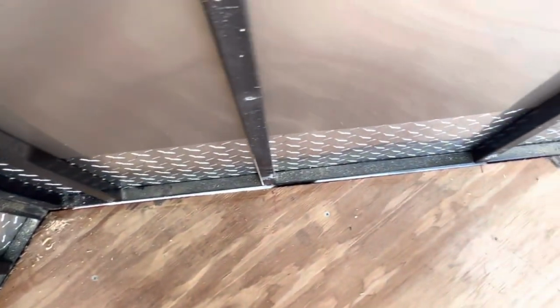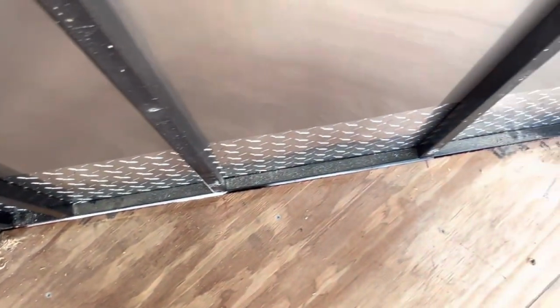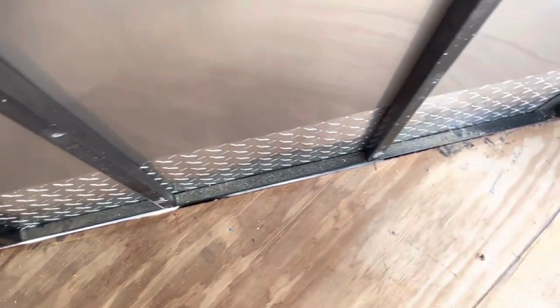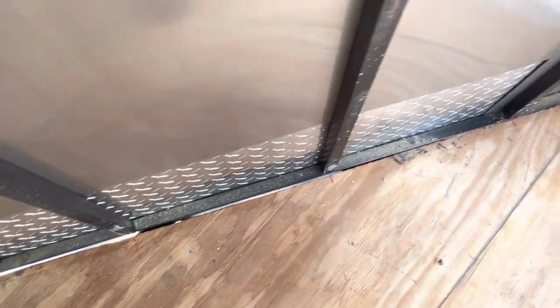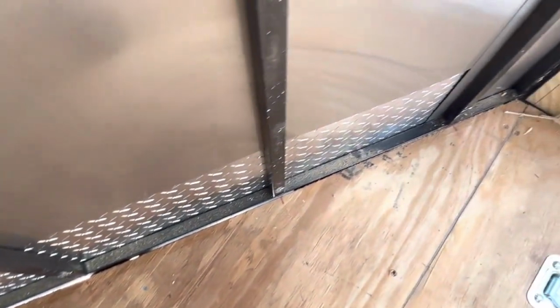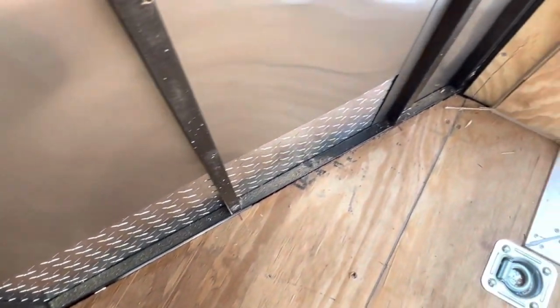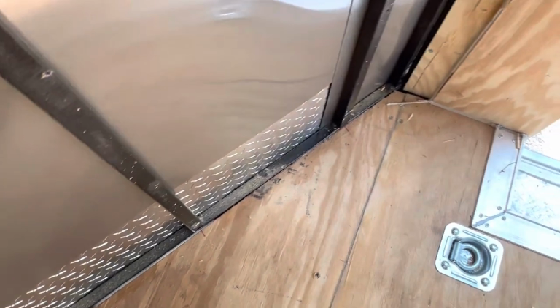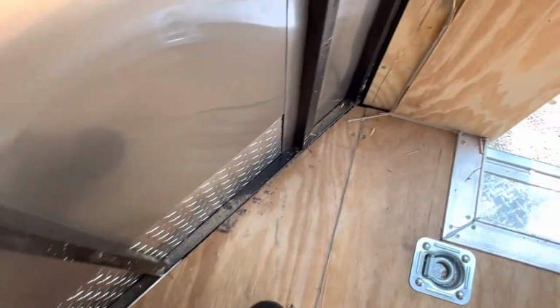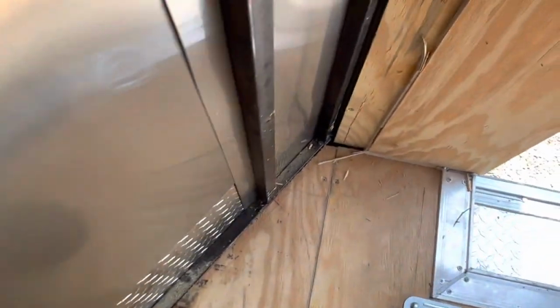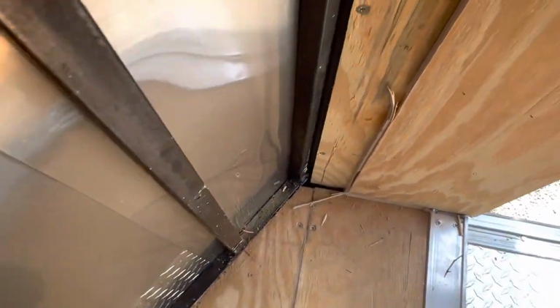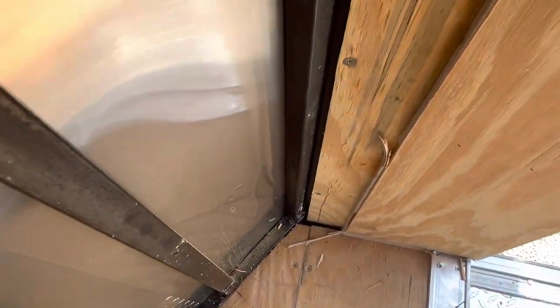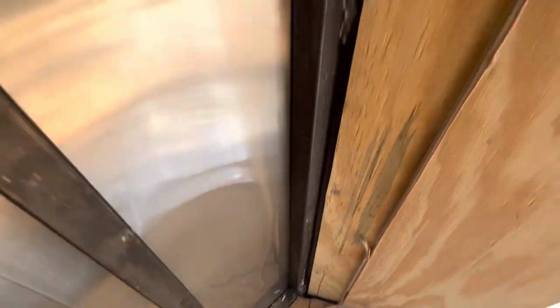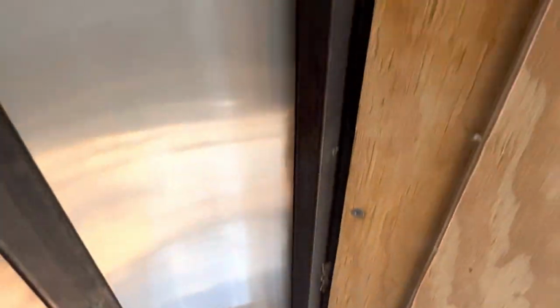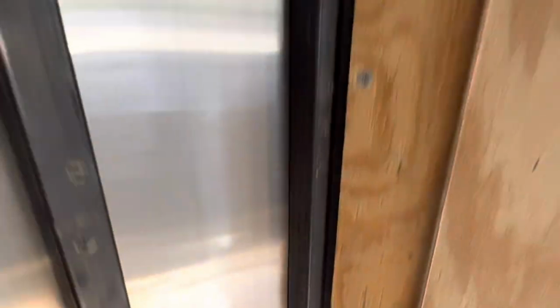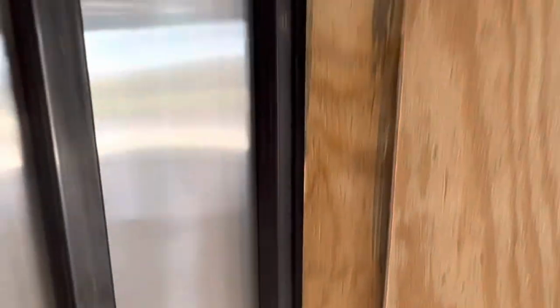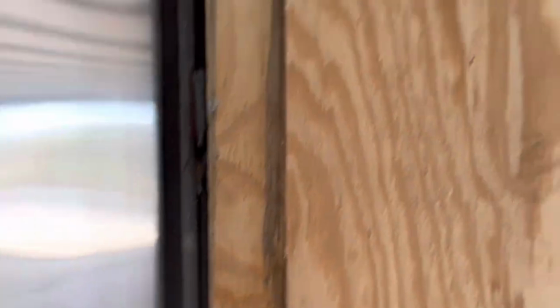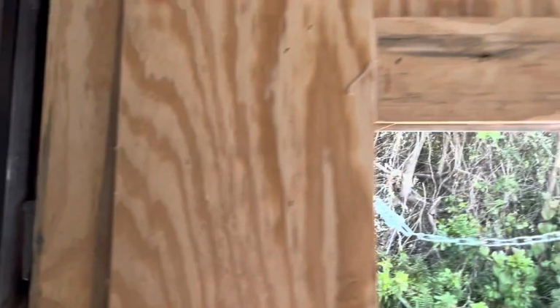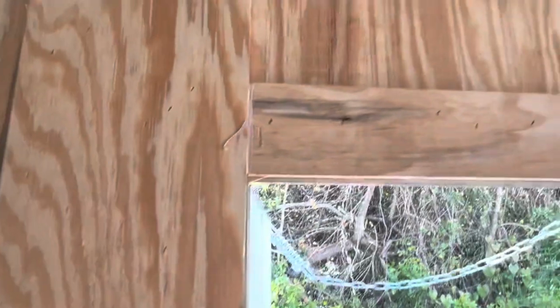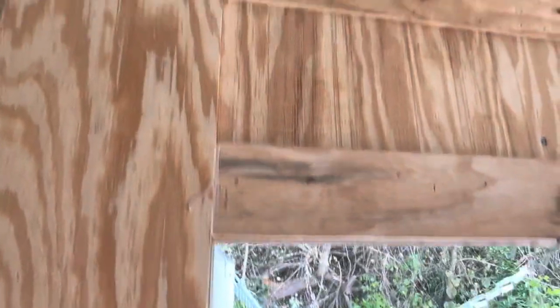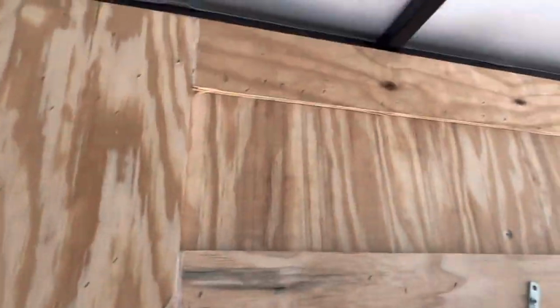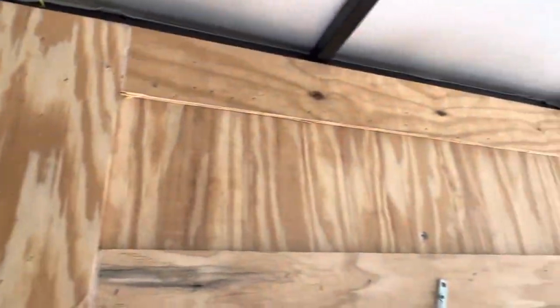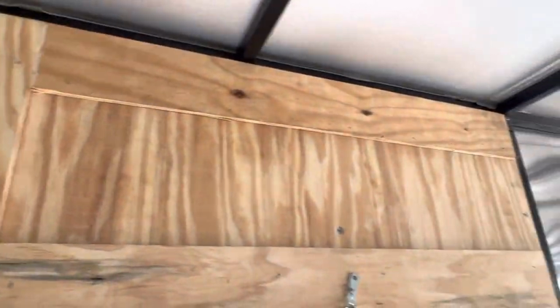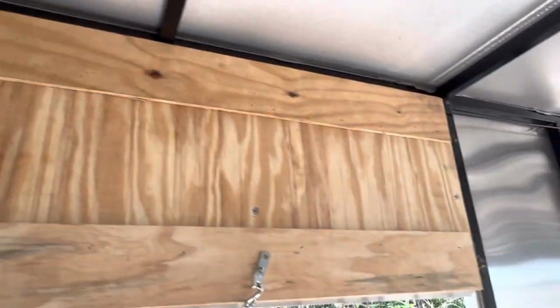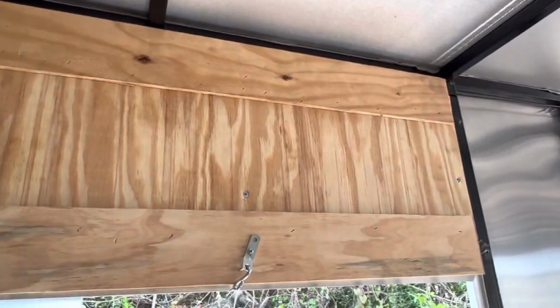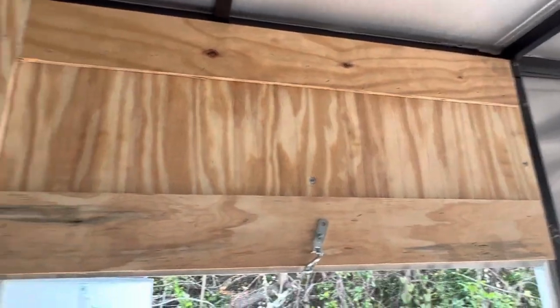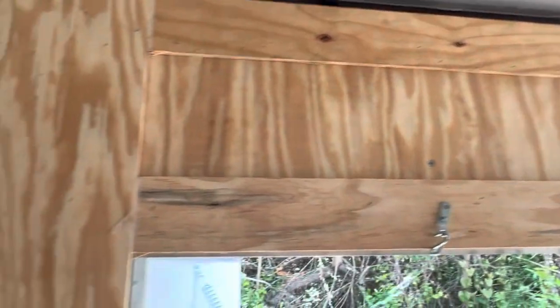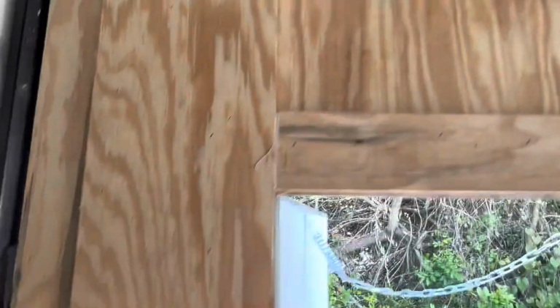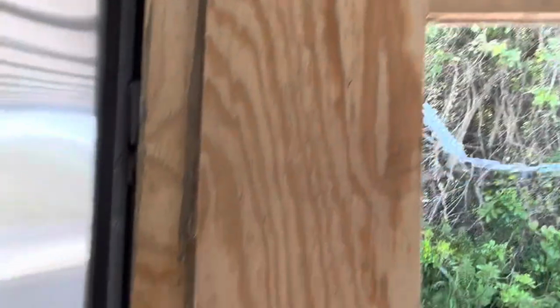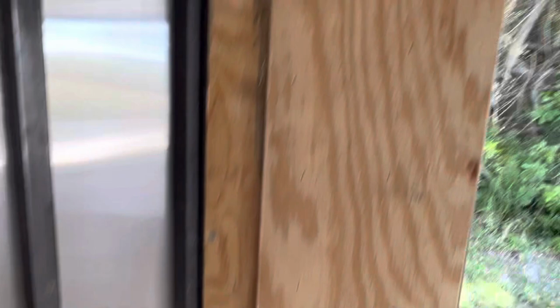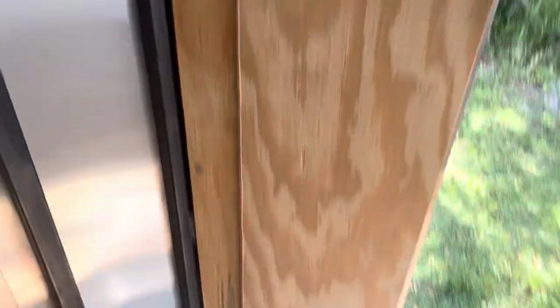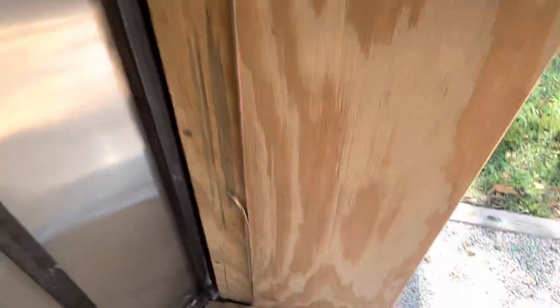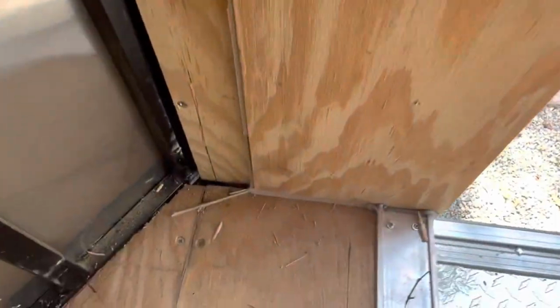I've got a feeling they turn these trailers out so fast they don't care what it looks like behind all the trim, because the whole thing is trimmed out like this around the door and you can't see anything. It's caulked at the bottom.